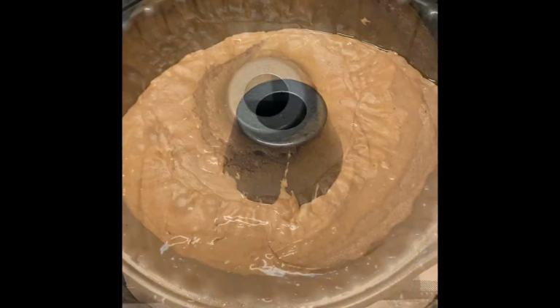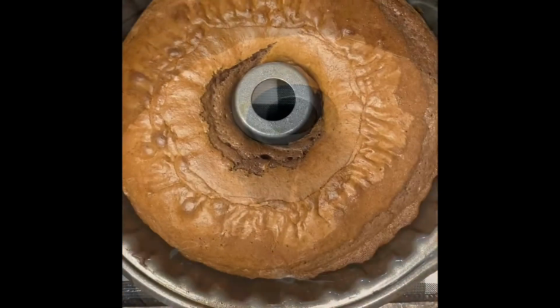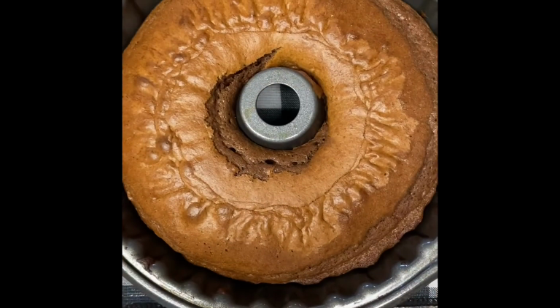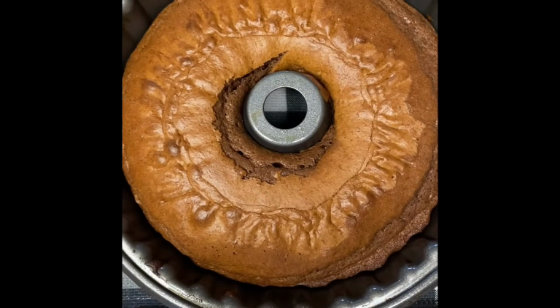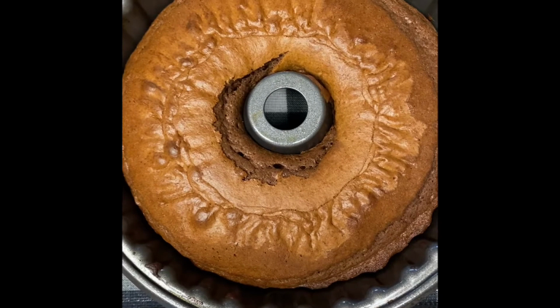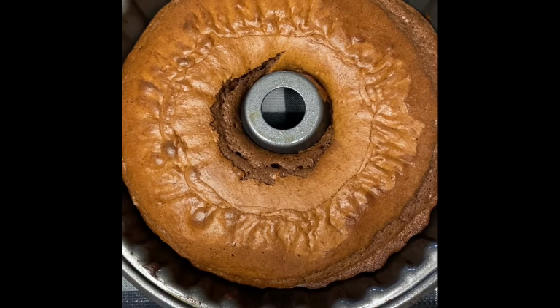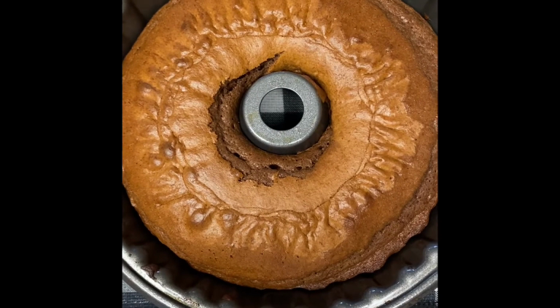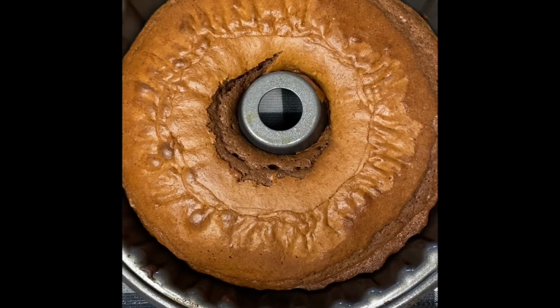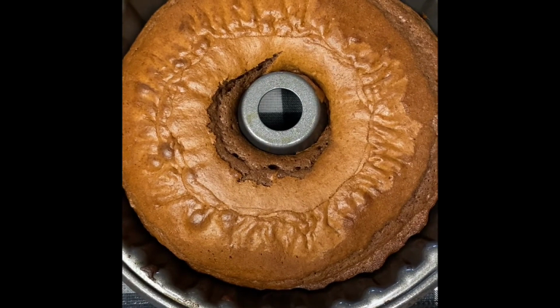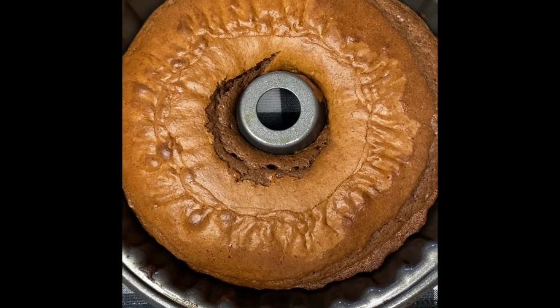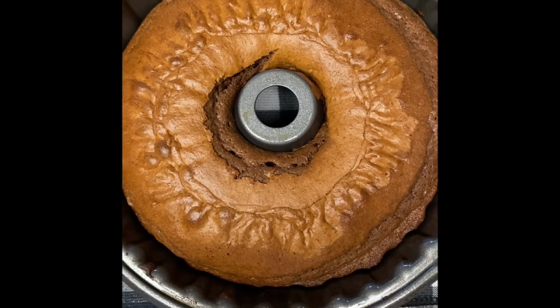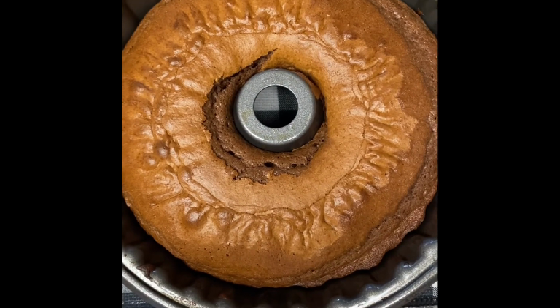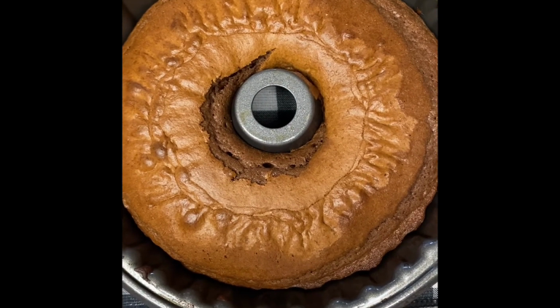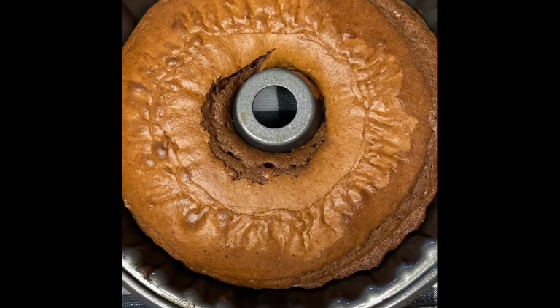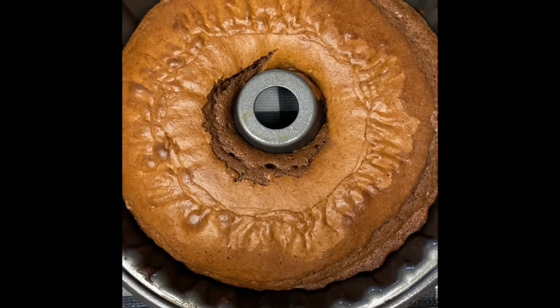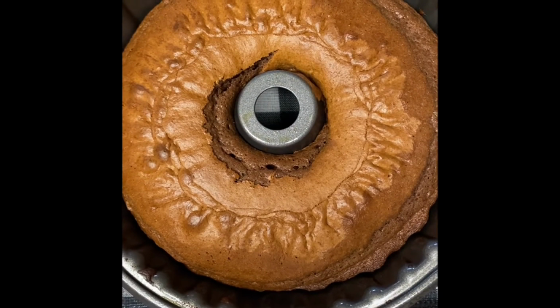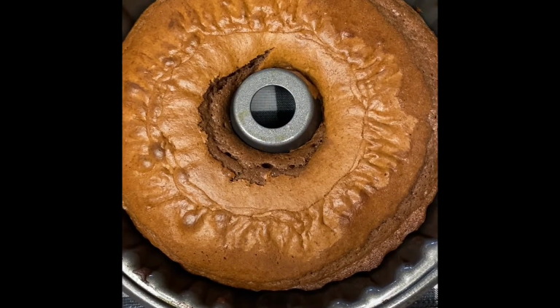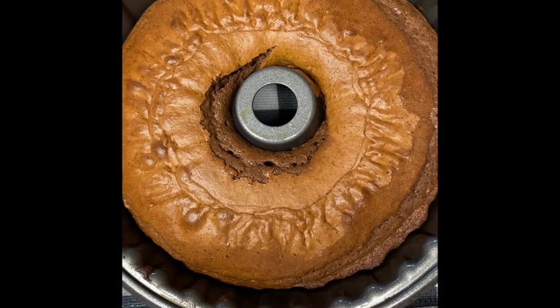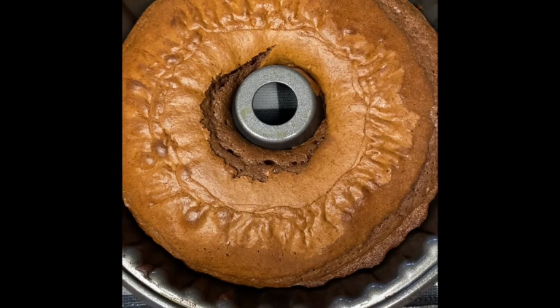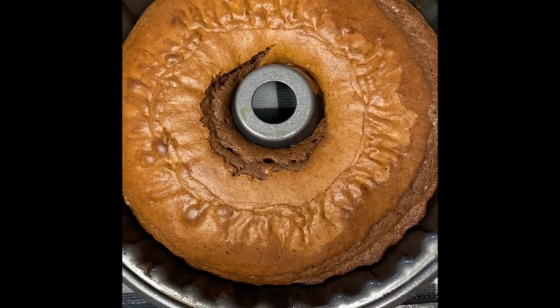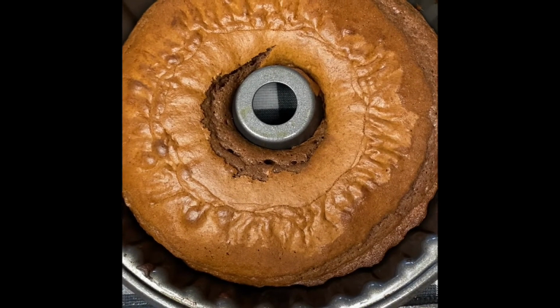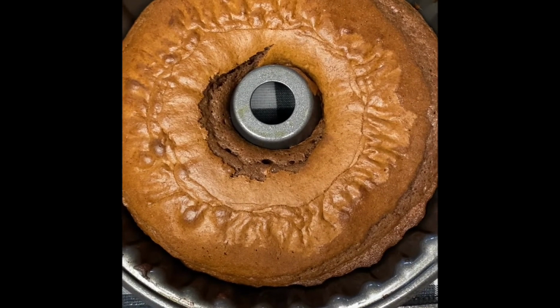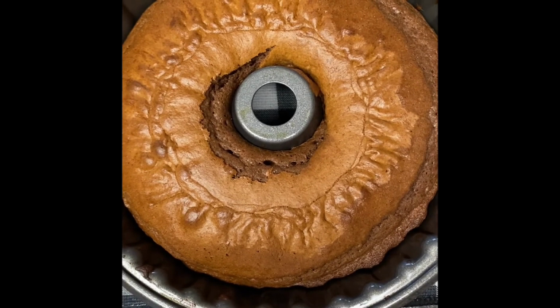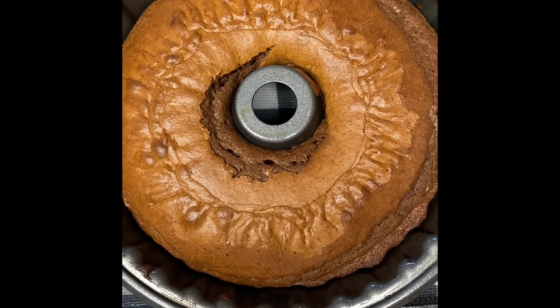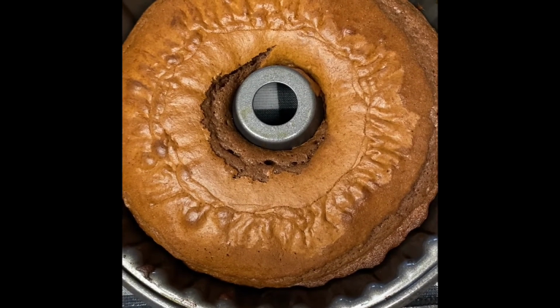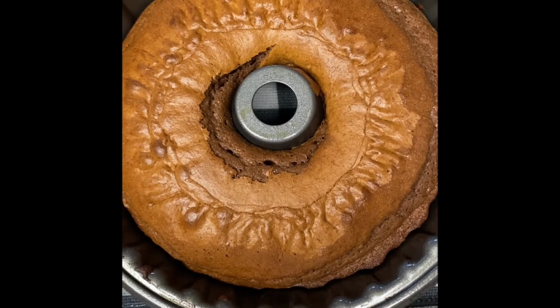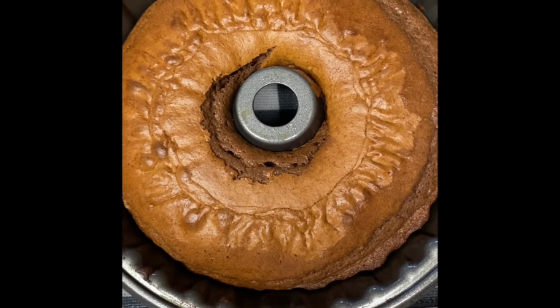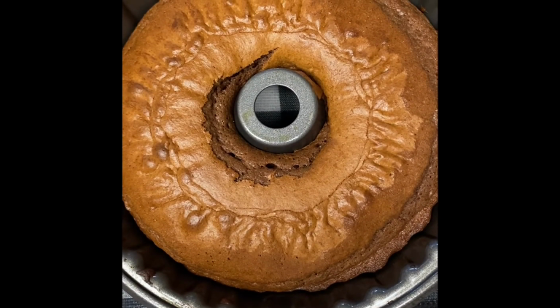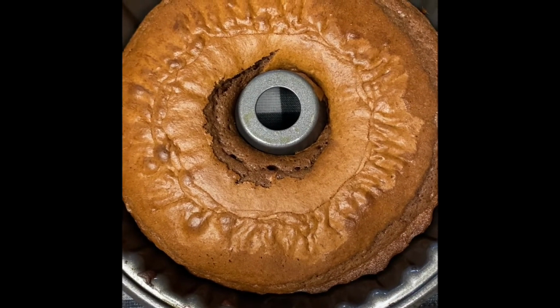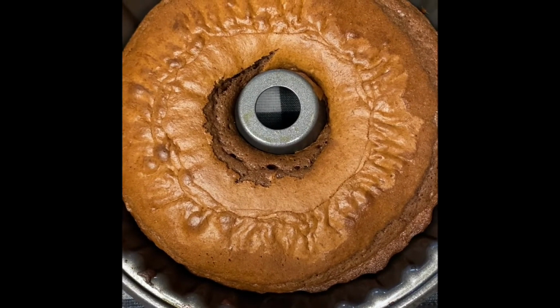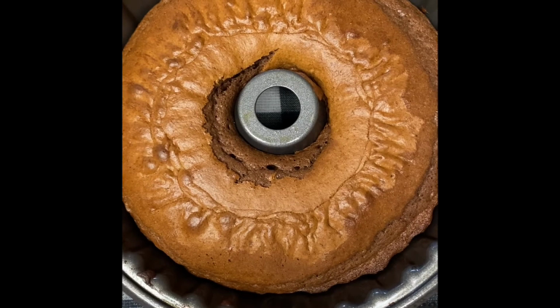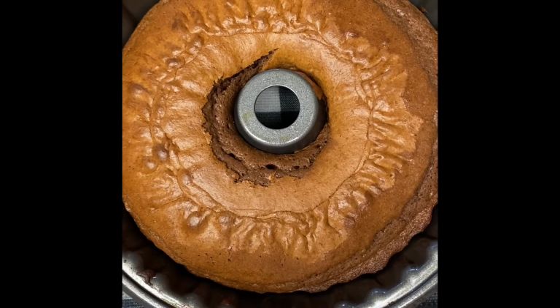It took just a little less than 40 minutes in my oven to cook this, and as soon as it cools down some I'm gonna flip it out and we're going to frost it.